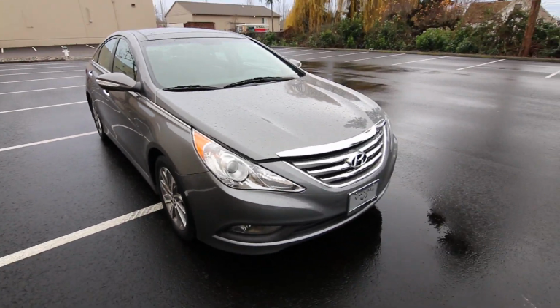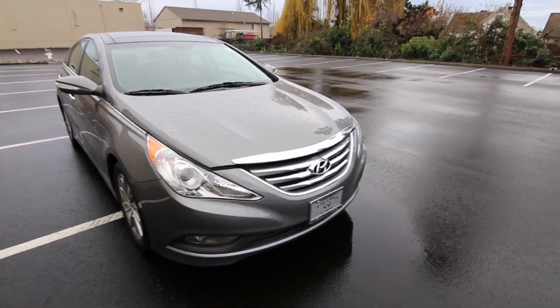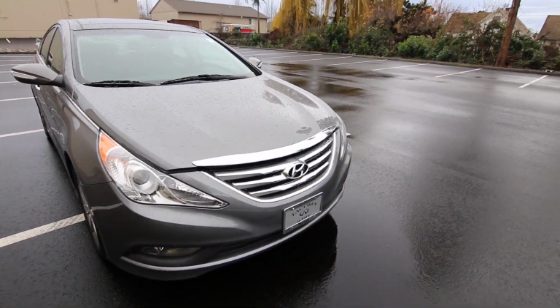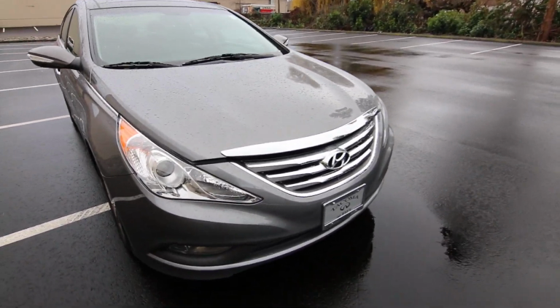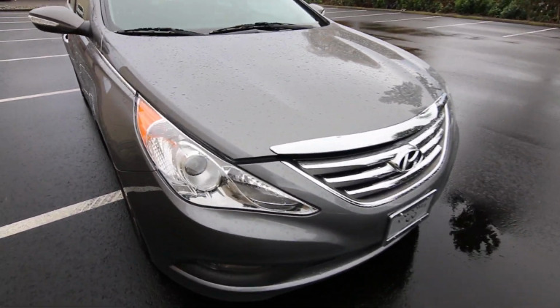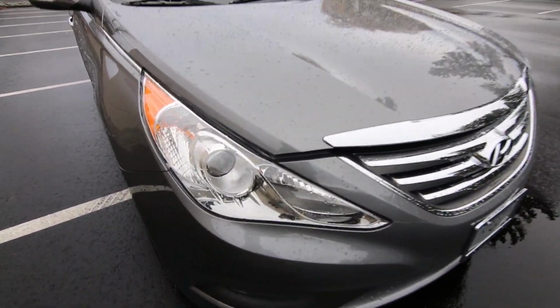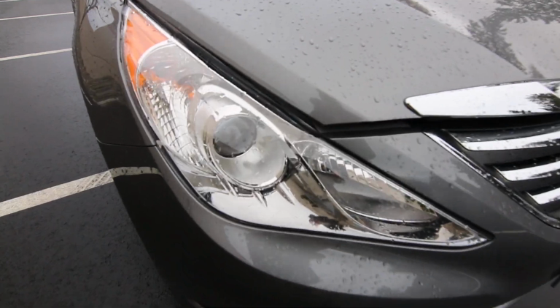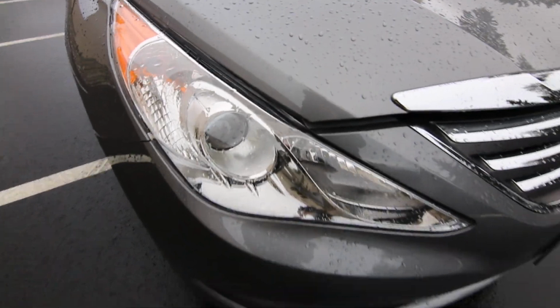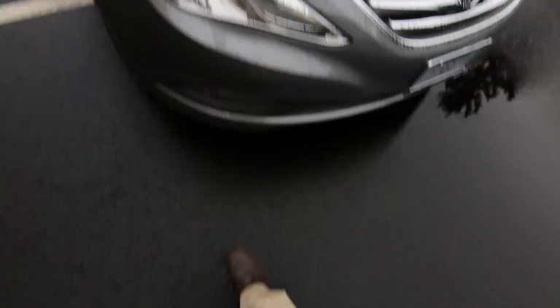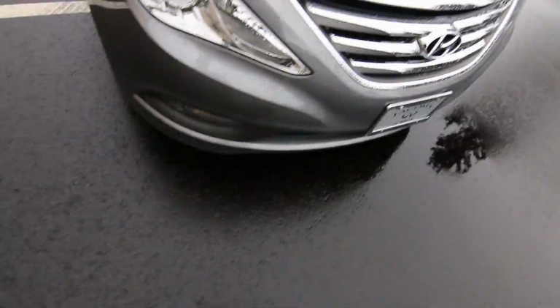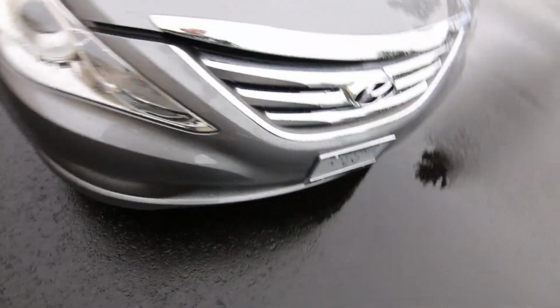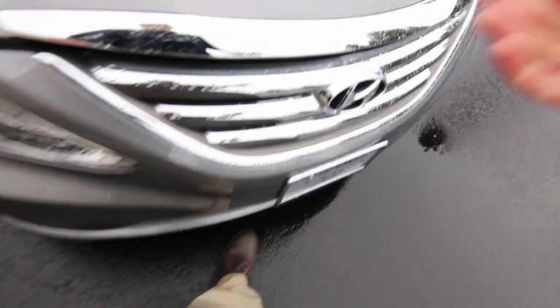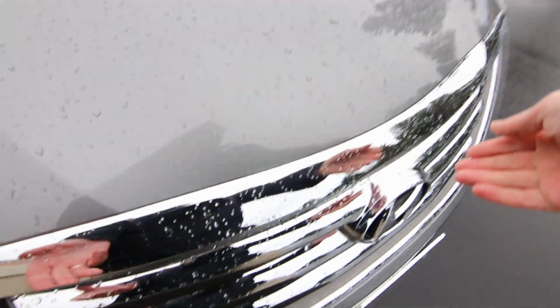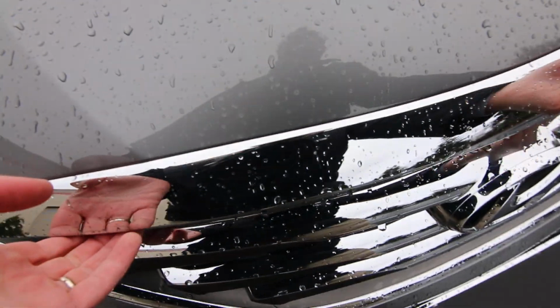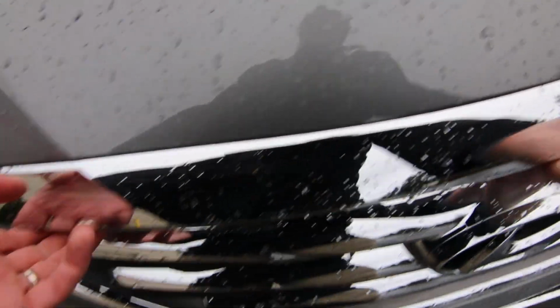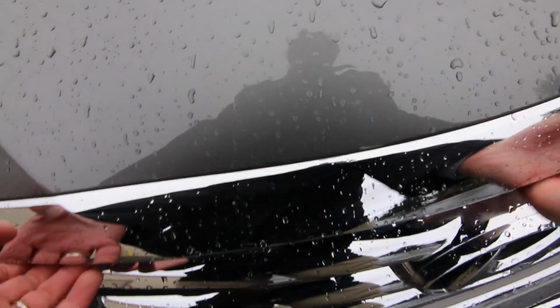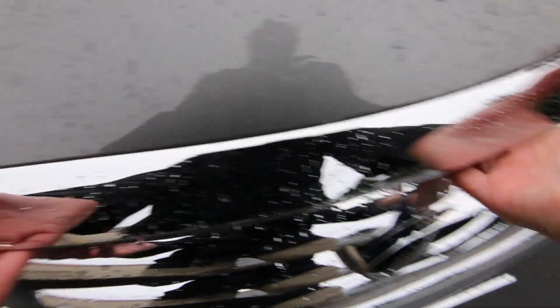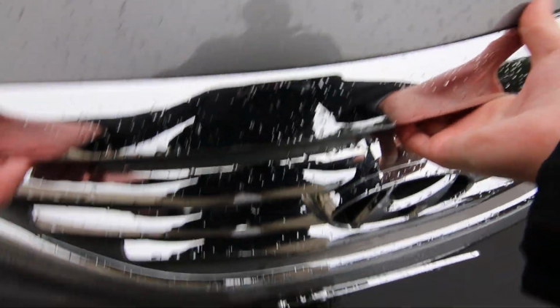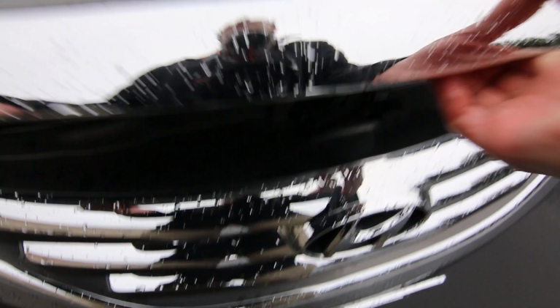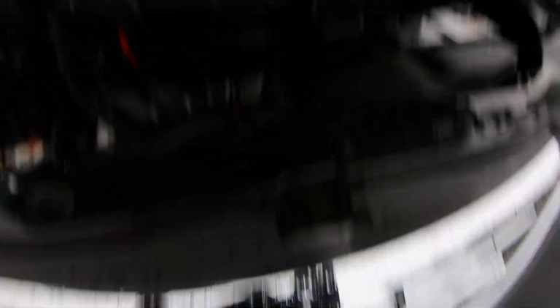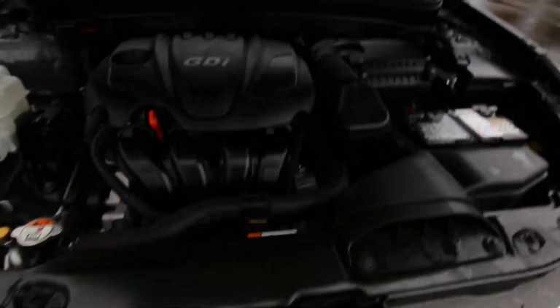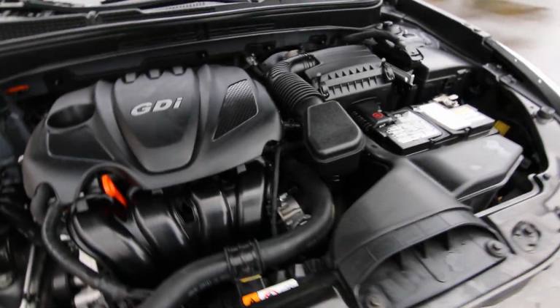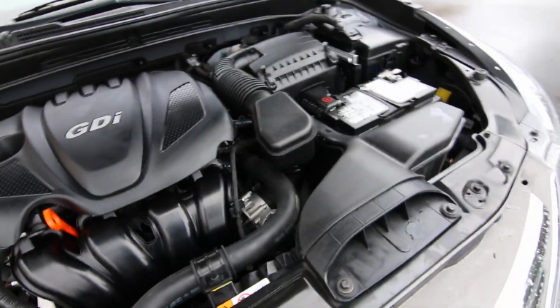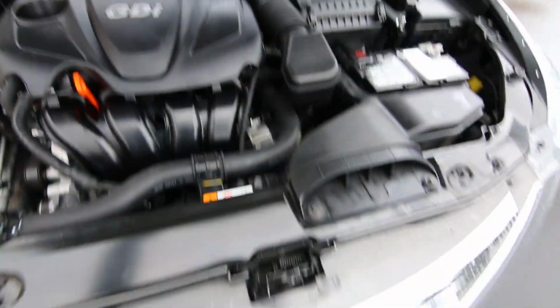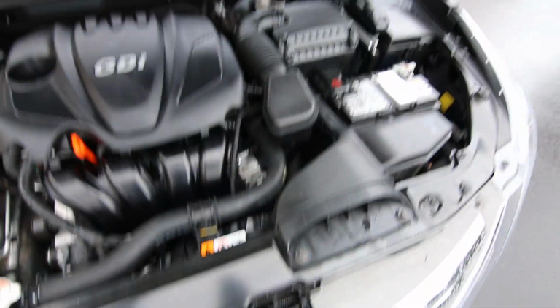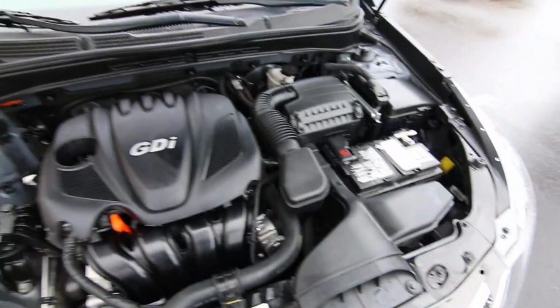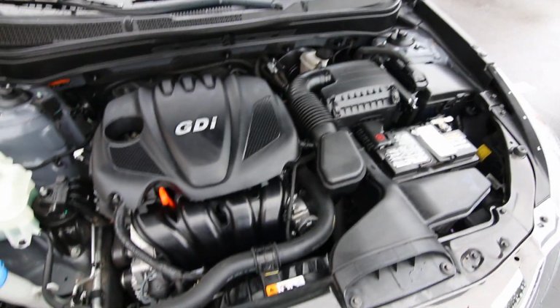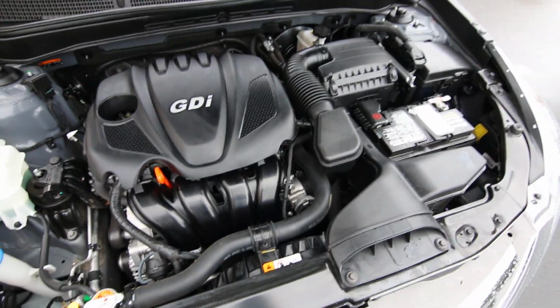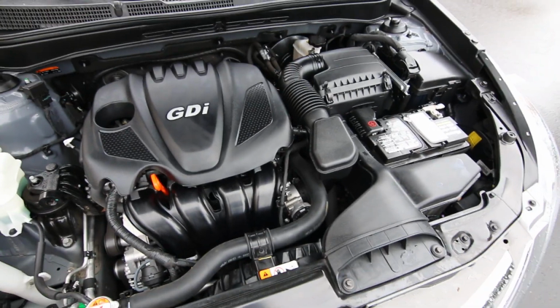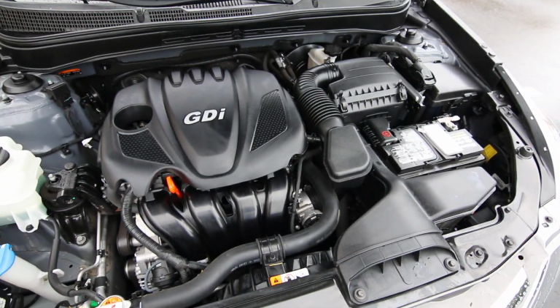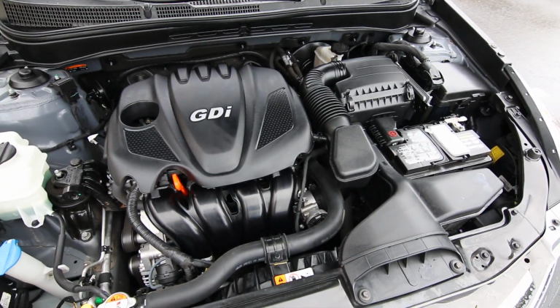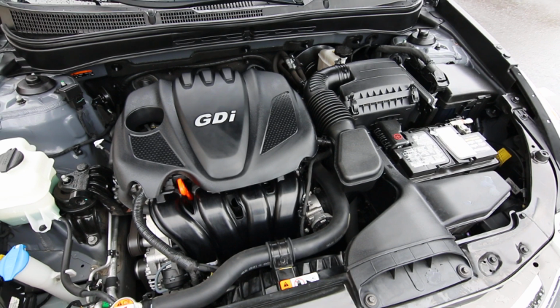The nice big chrome grille and projector headlights give you great nighttime visibility. This GDI four-cylinder engine is very efficient — as I mentioned, 35 miles per gallon on the highway — and makes plenty of power, around 170 to 180 horsepower.